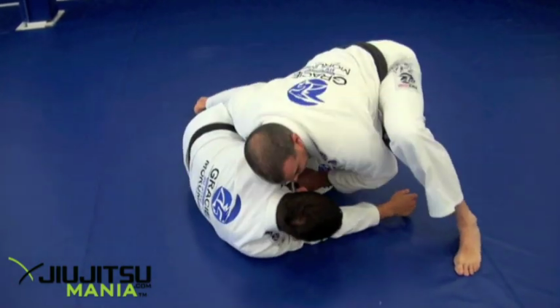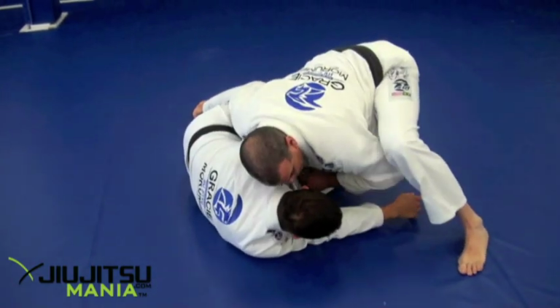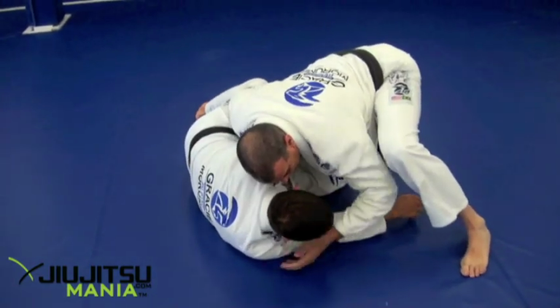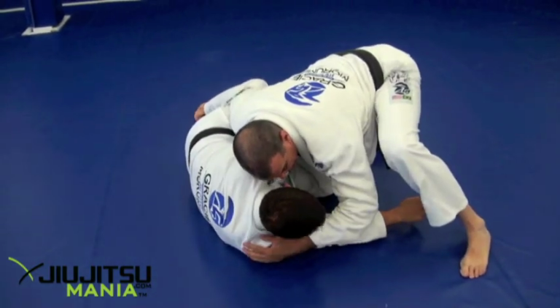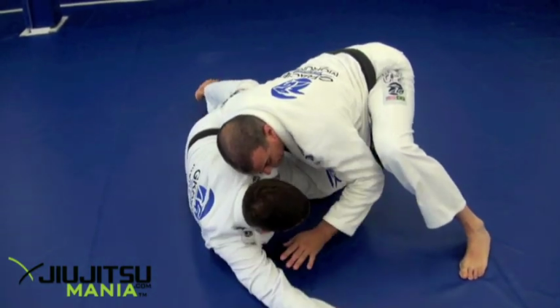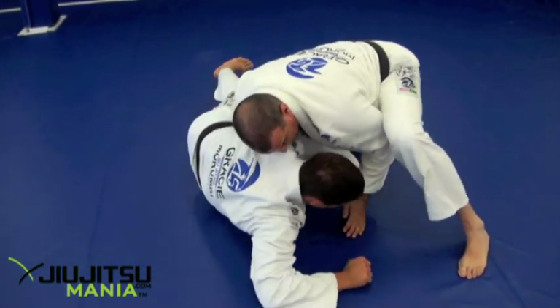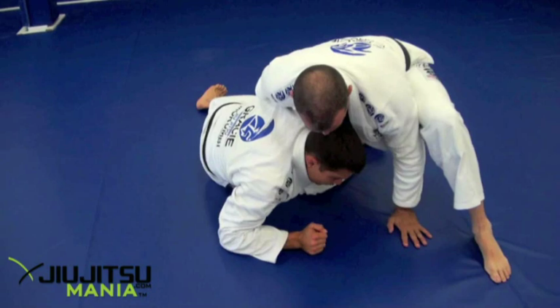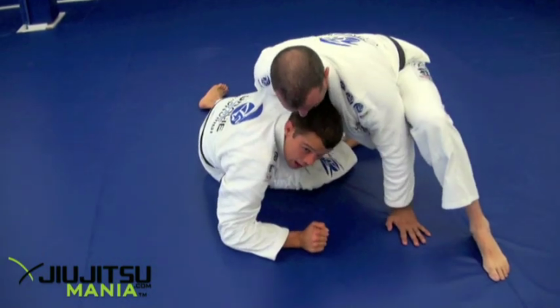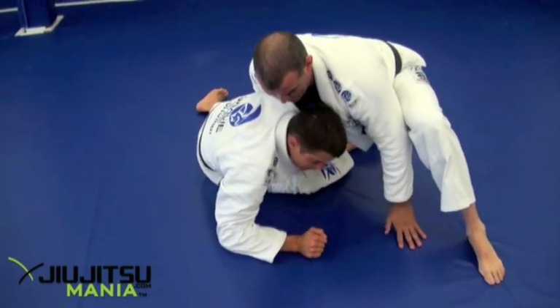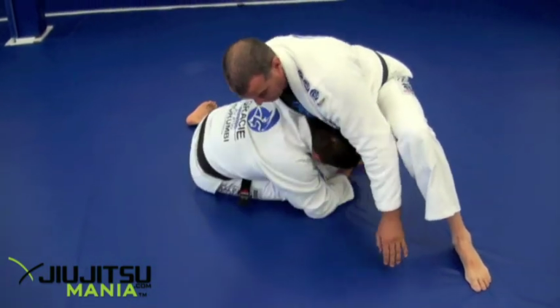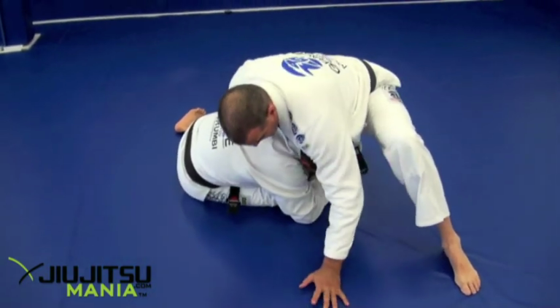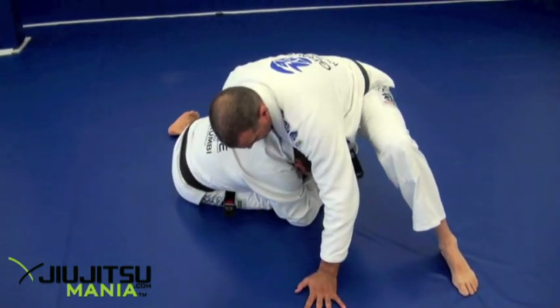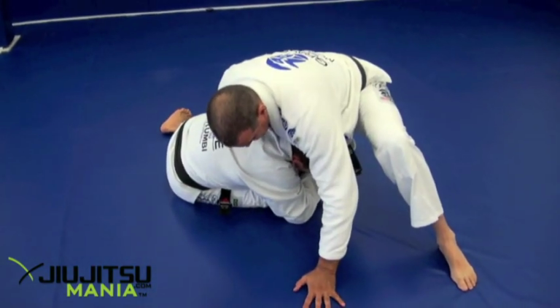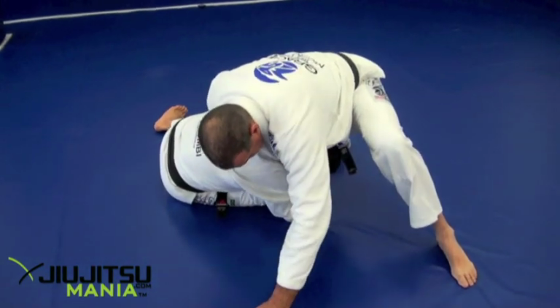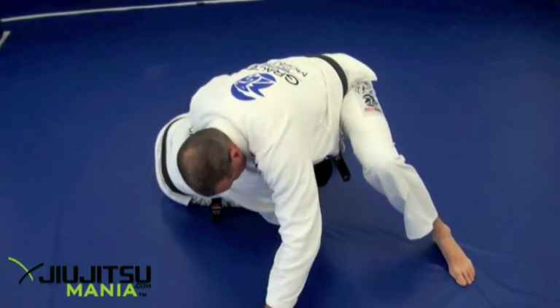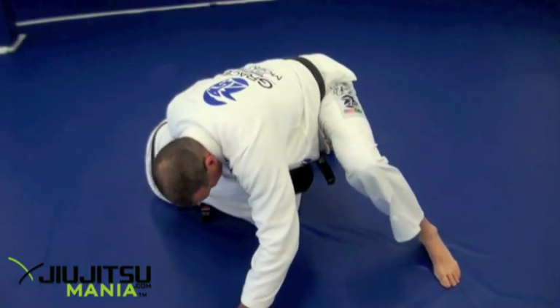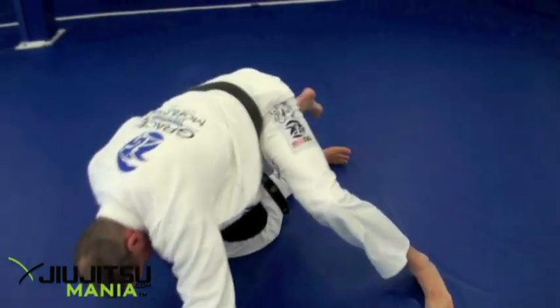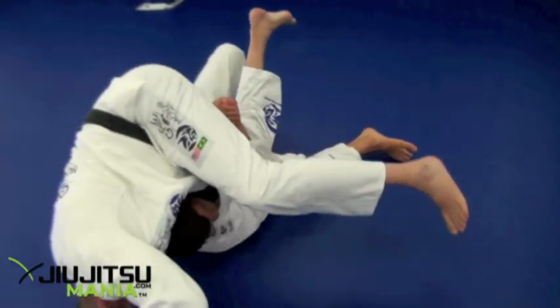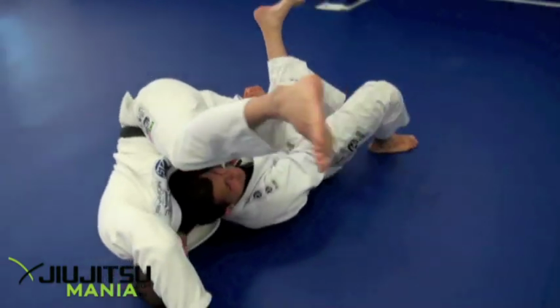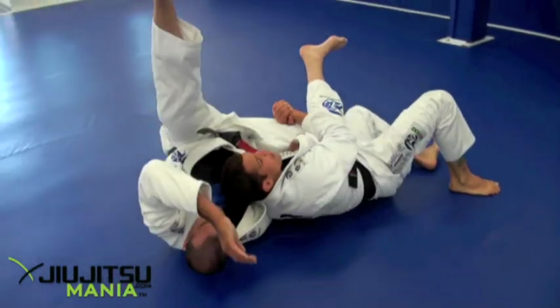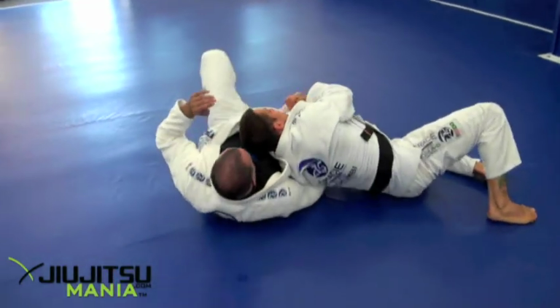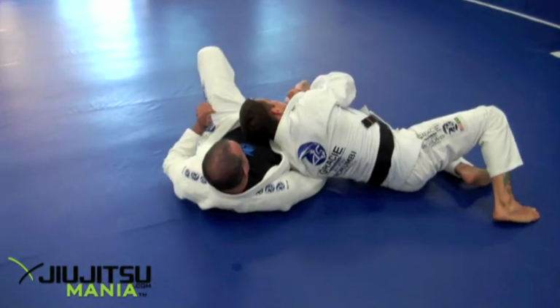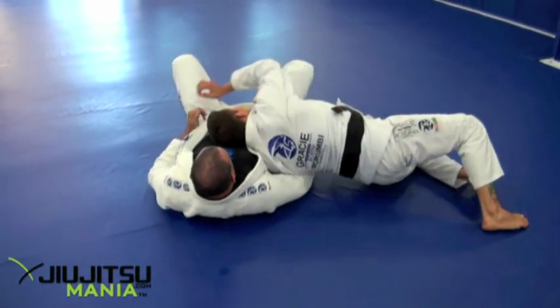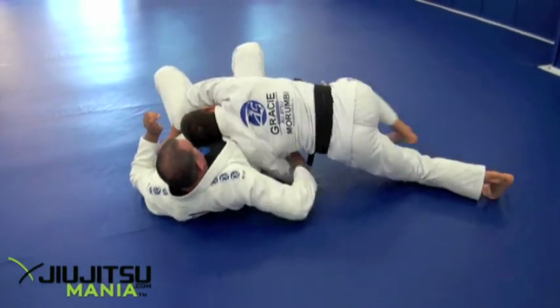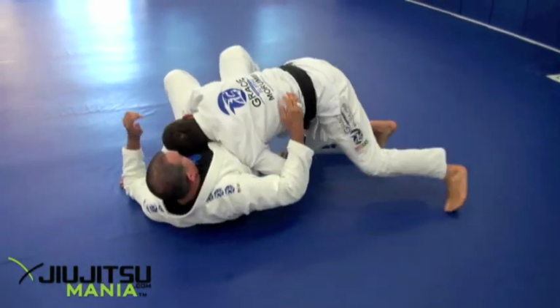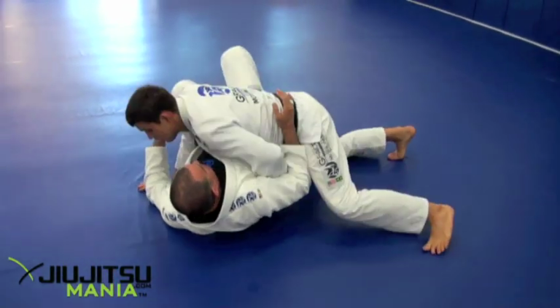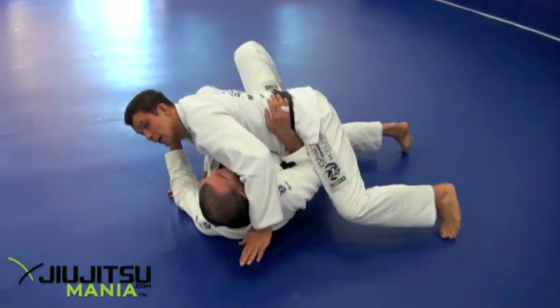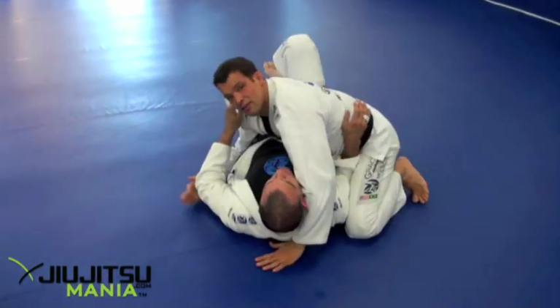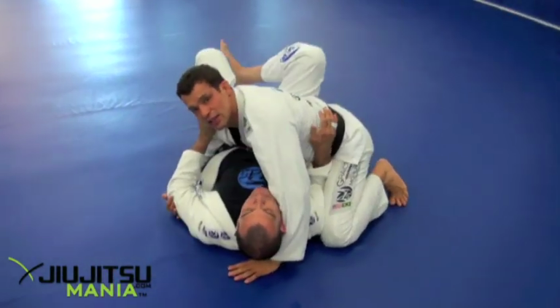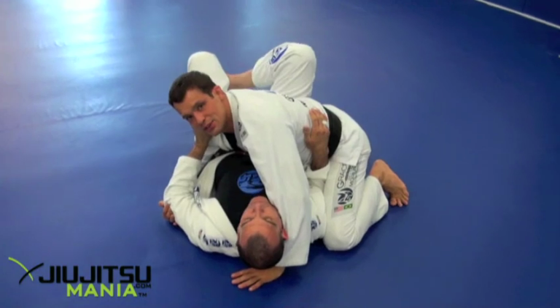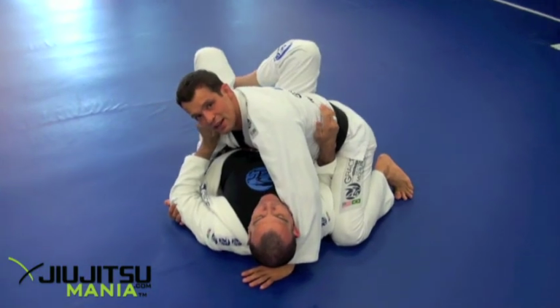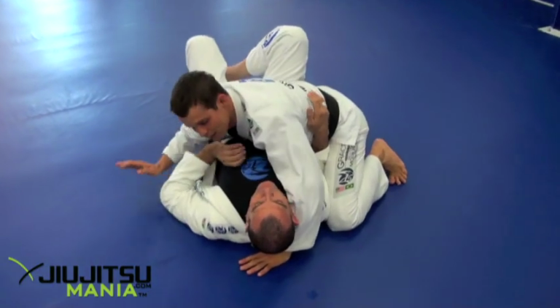It's gonna be the same. But if I open here, I'm okay. So now I'm starting getting there — just using his power. Switch. And then I have the cross-side position again.